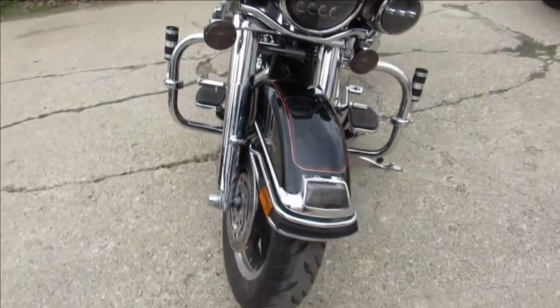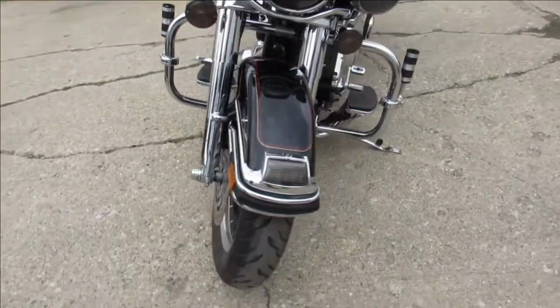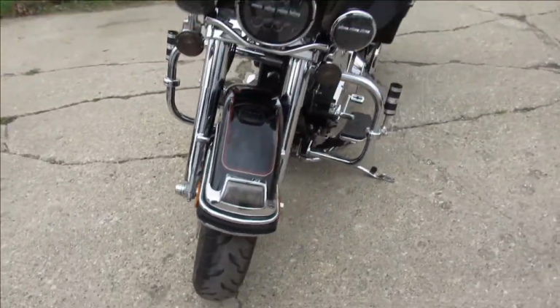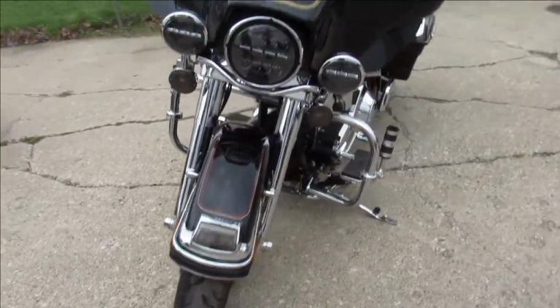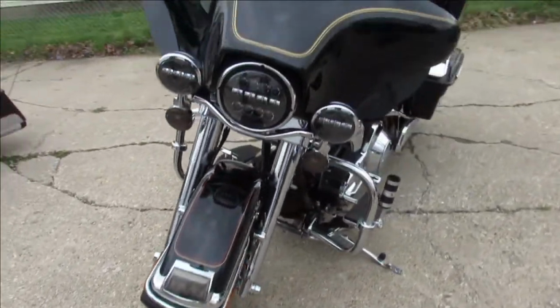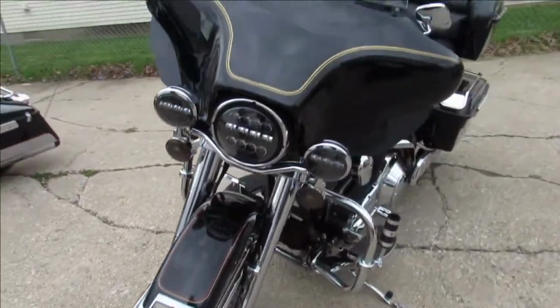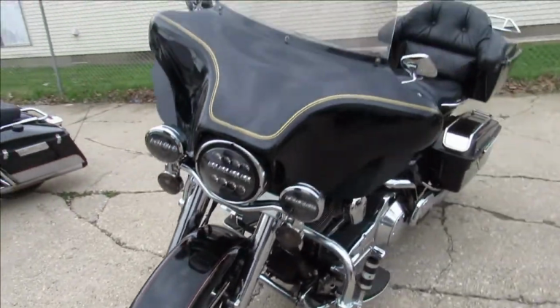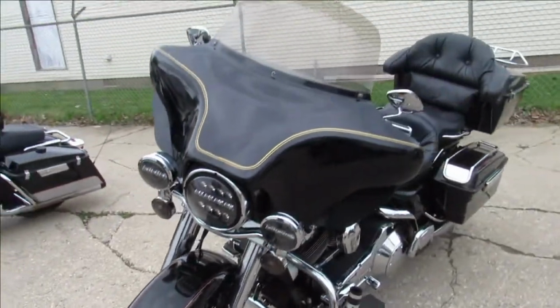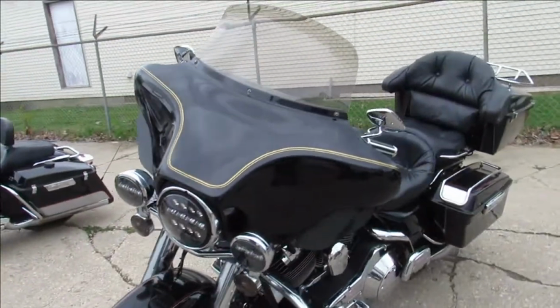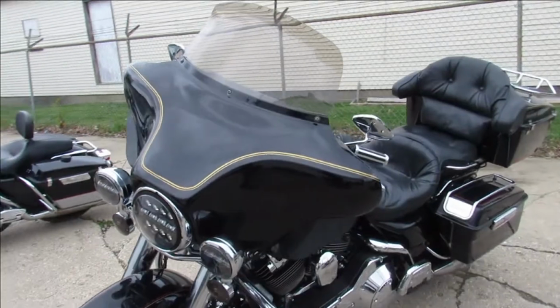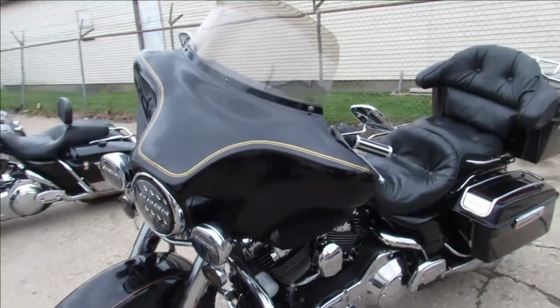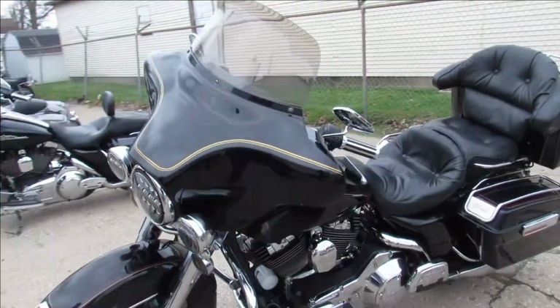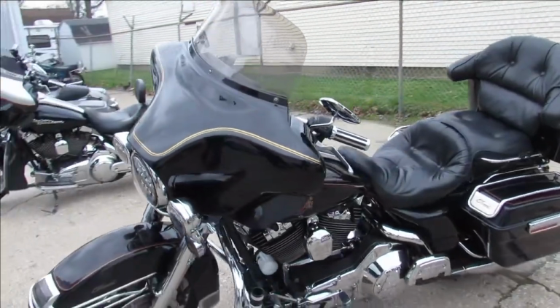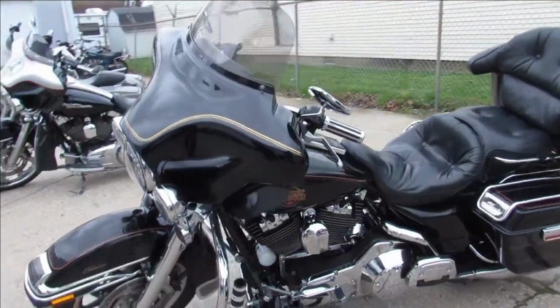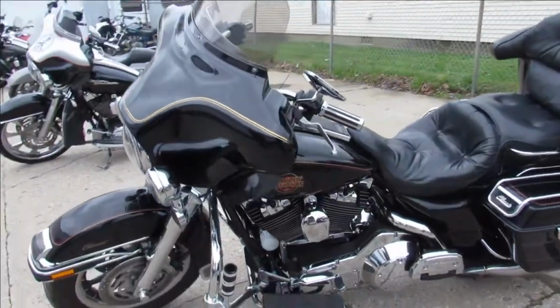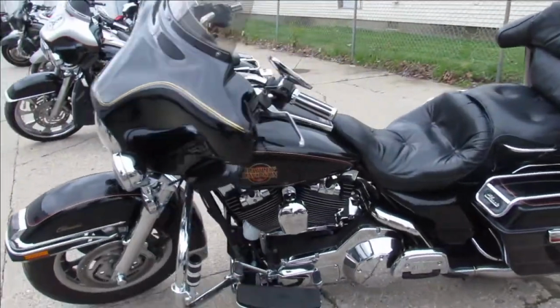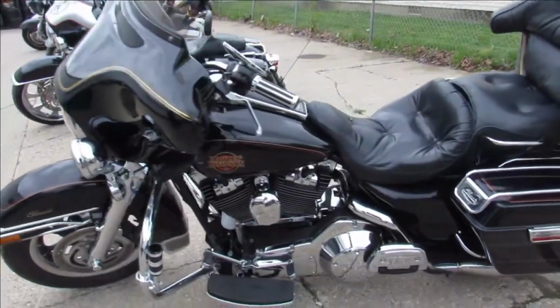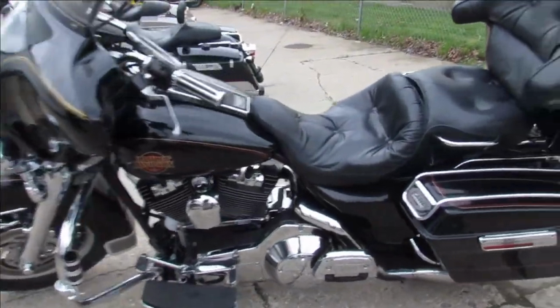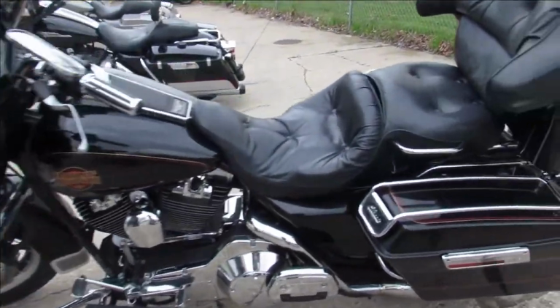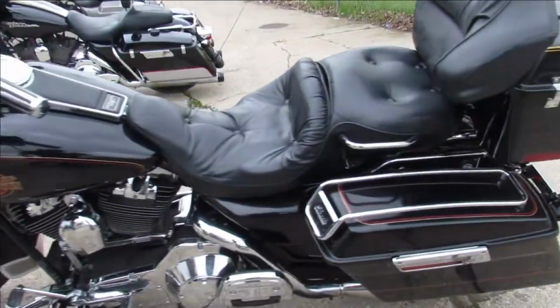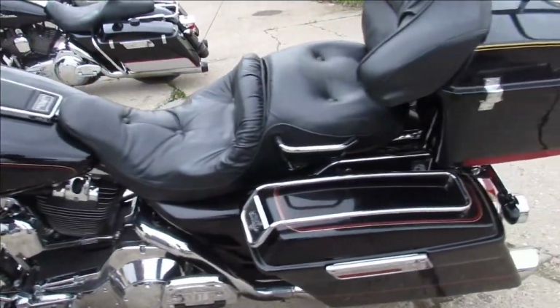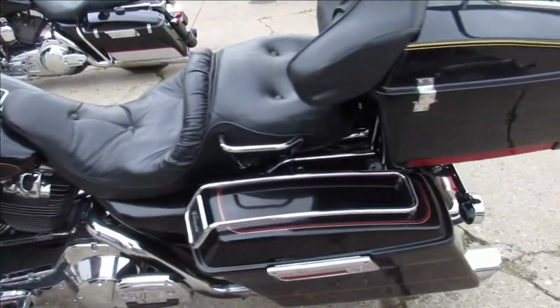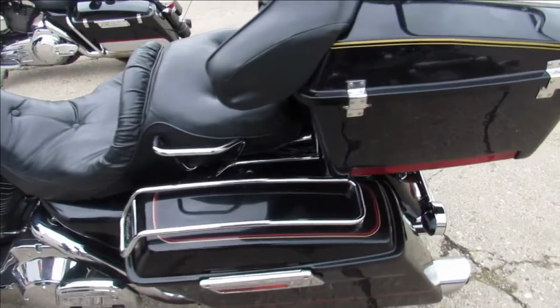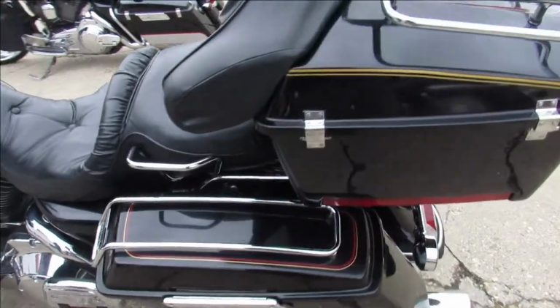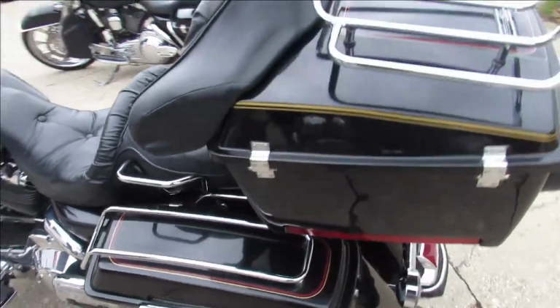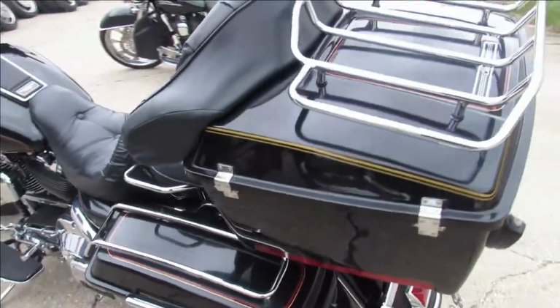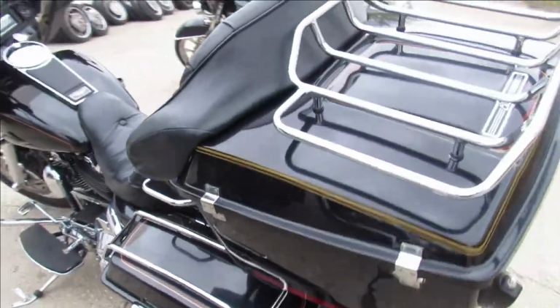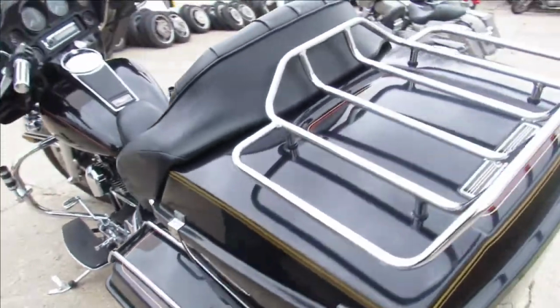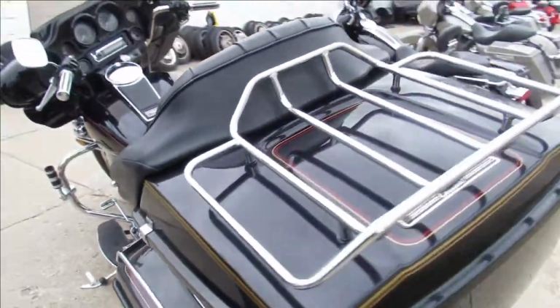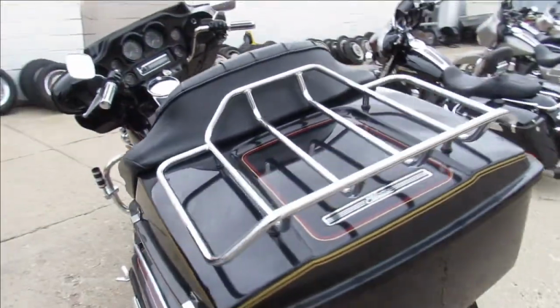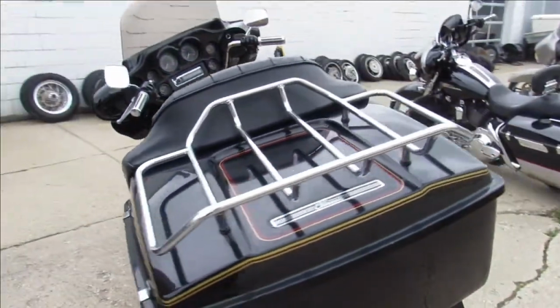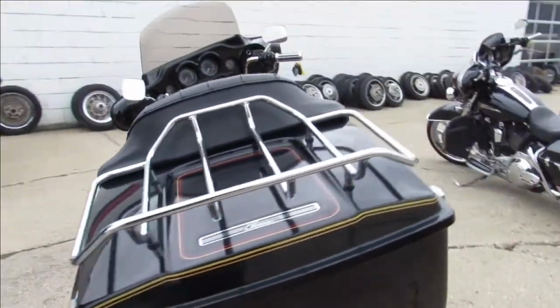2002 Electra Glide for sale, only has 49,710 miles, vivid black gloss paint, tons of chrome, chrome front end, paint inlaying, and a dual Vance & Hines exhaust. It sounds great guys.